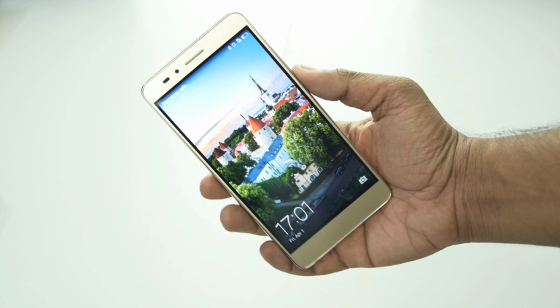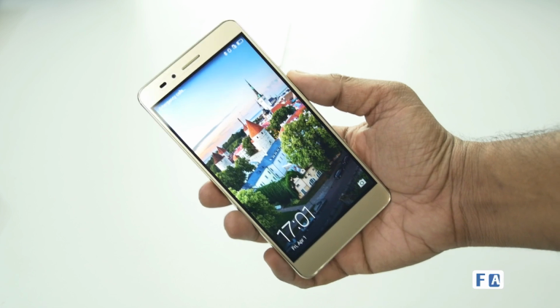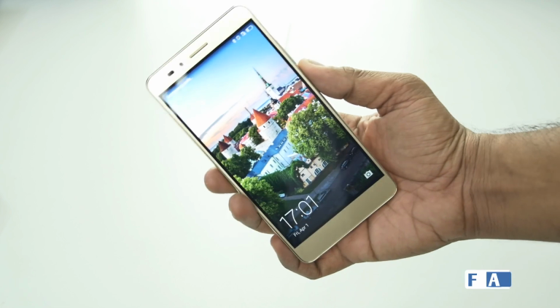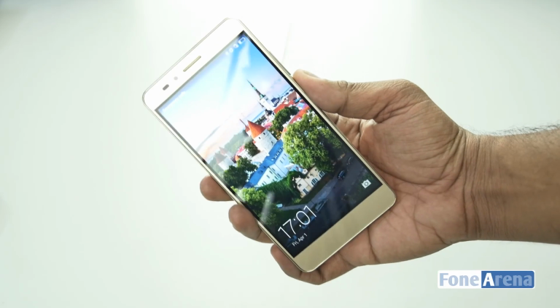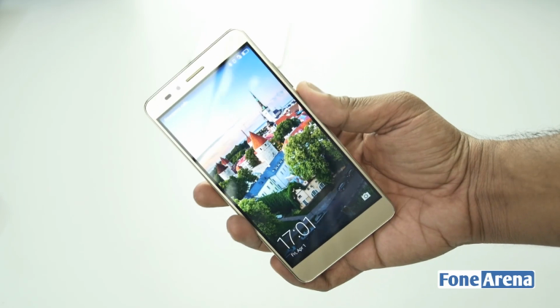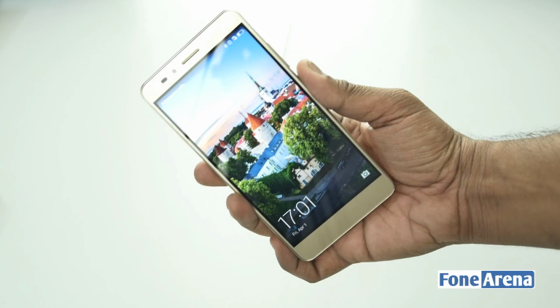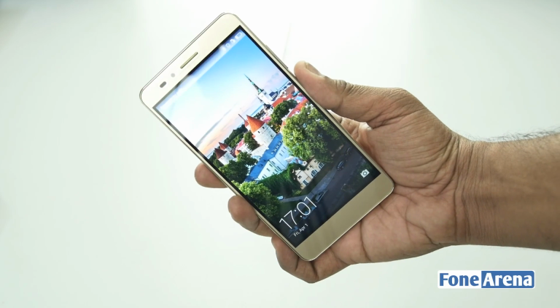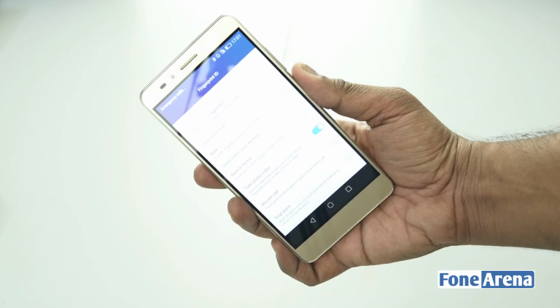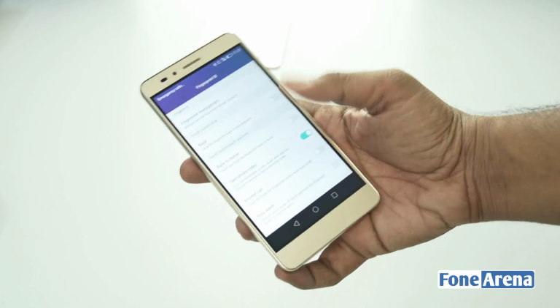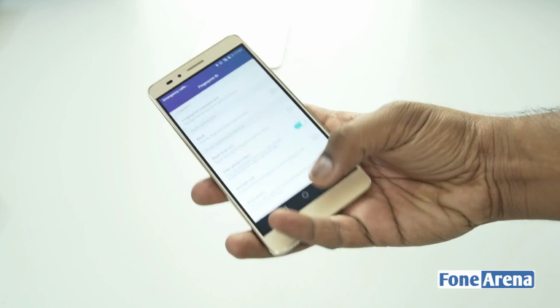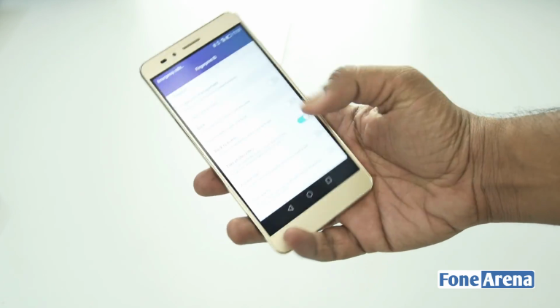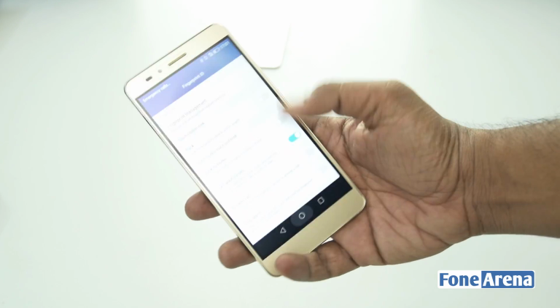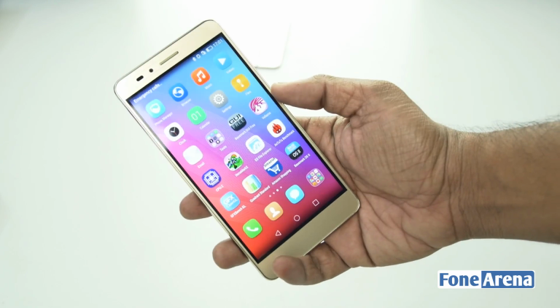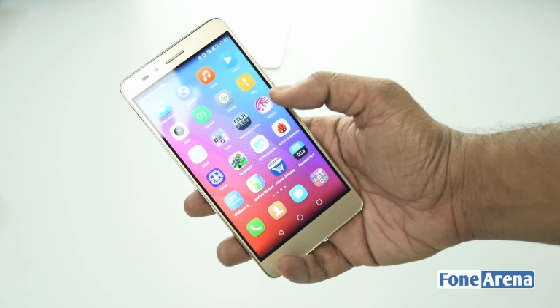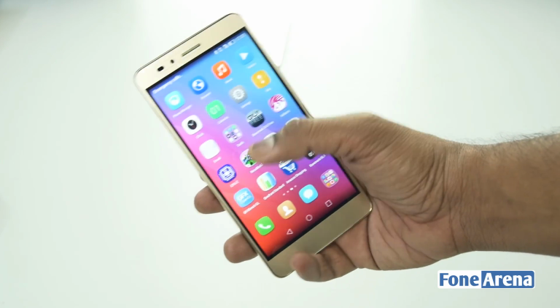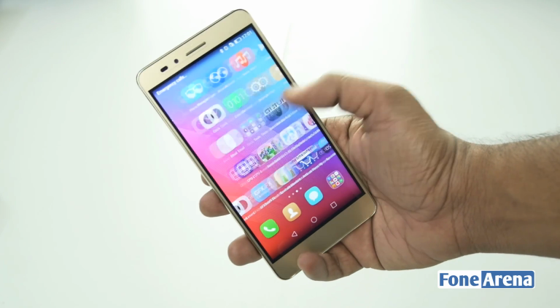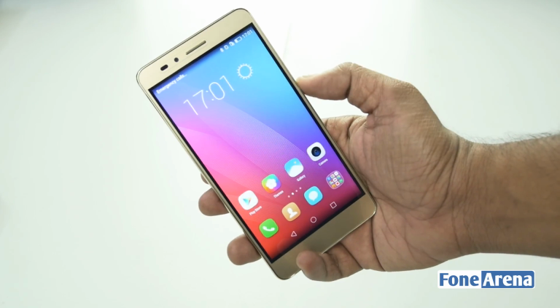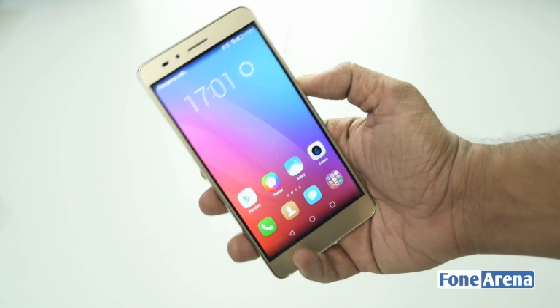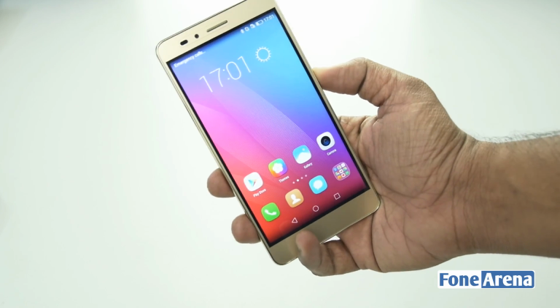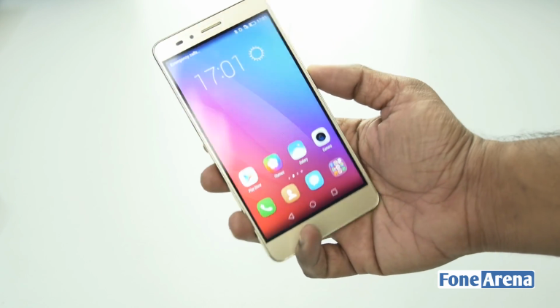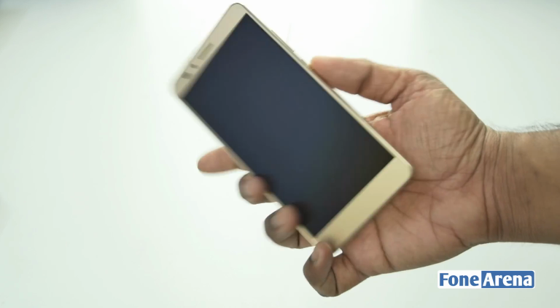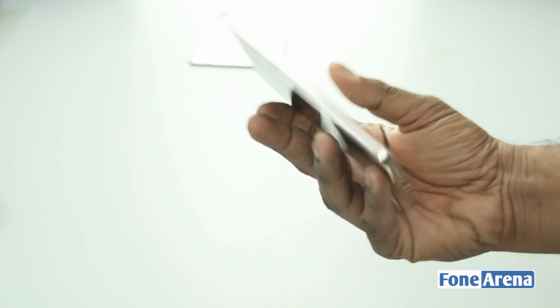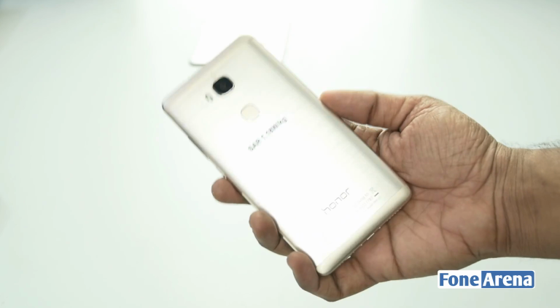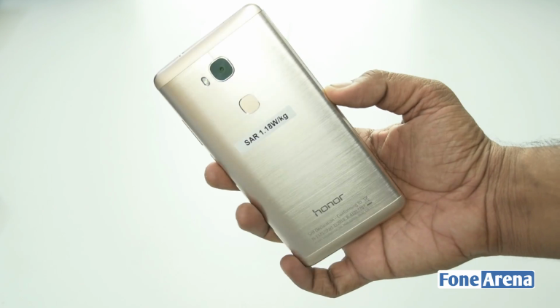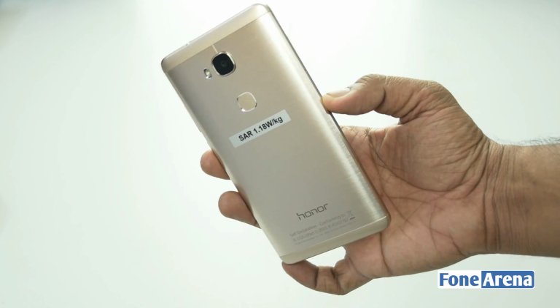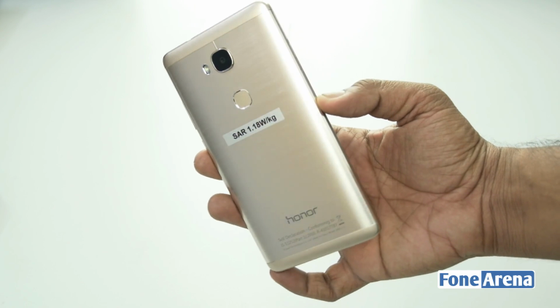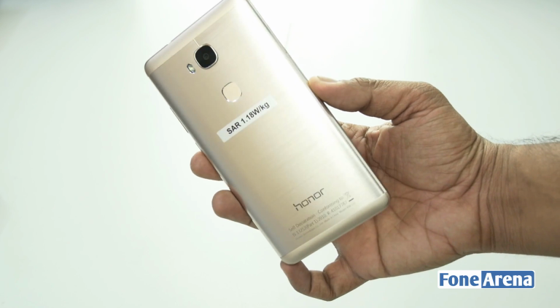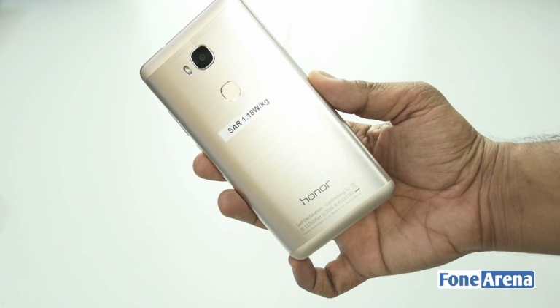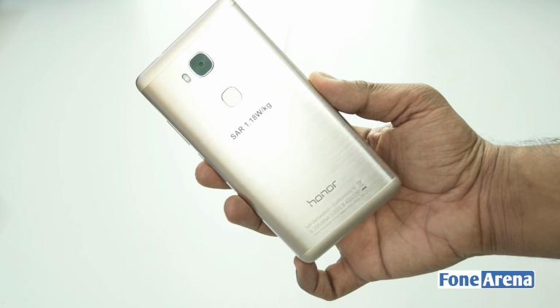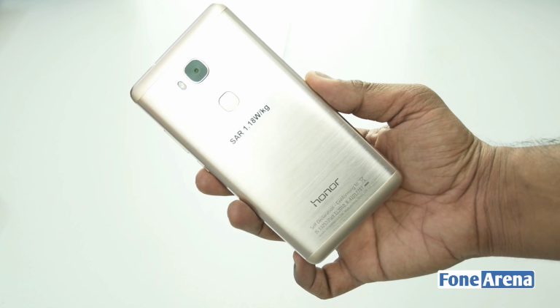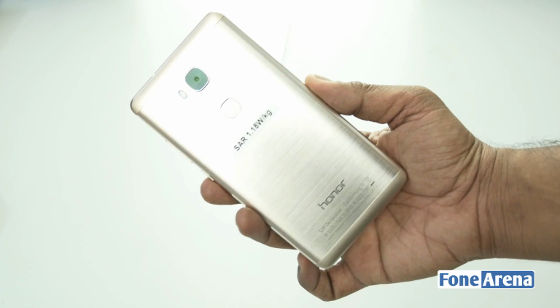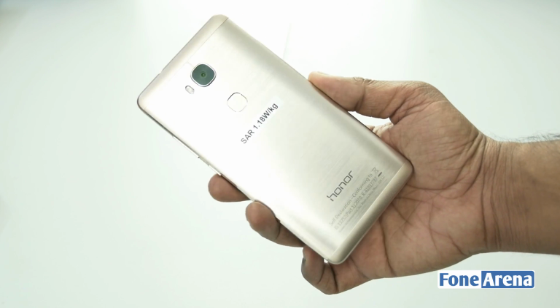Hi guys, it's Sundeep from Phone Arena and today we're going to do a teardown of the Huawei Honor 5X. The Huawei Honor 5X was launched in India at a price of Rs 12999. It packs a 5.5 inch display, fingerprint sensor and an all metal body.